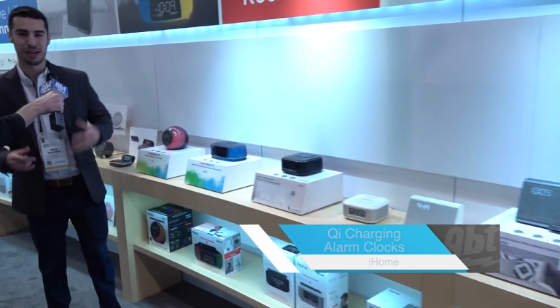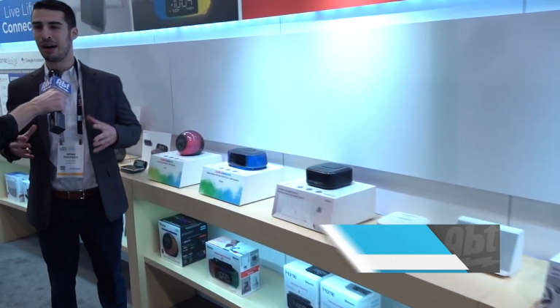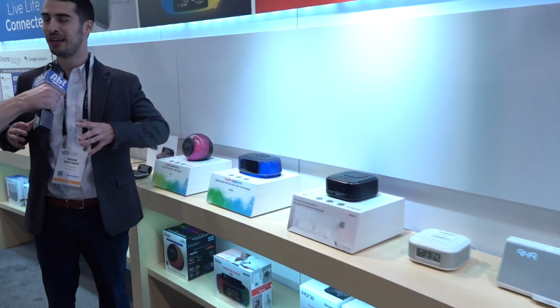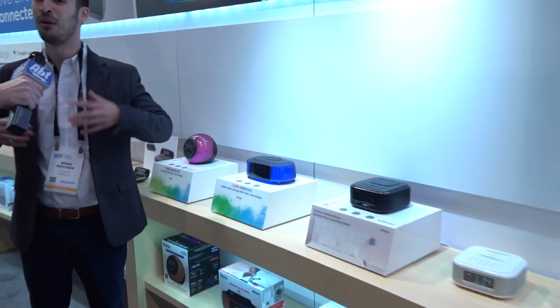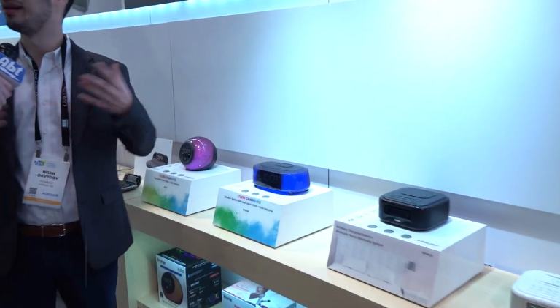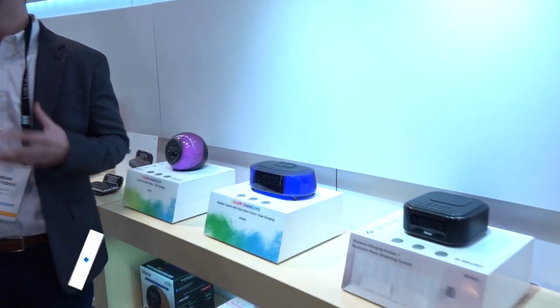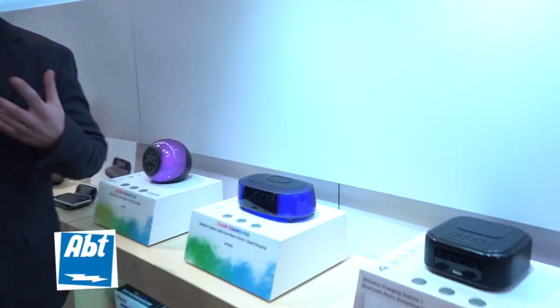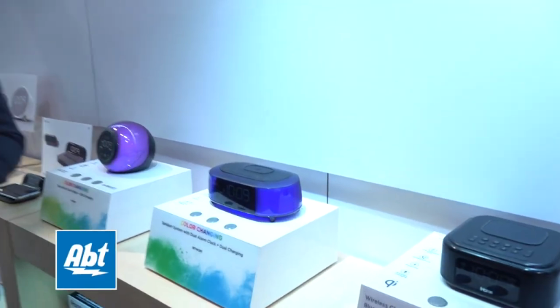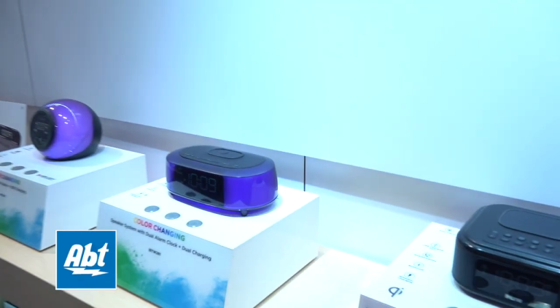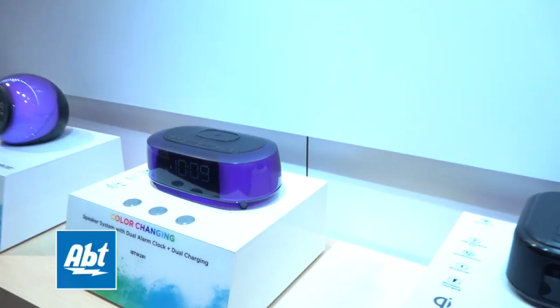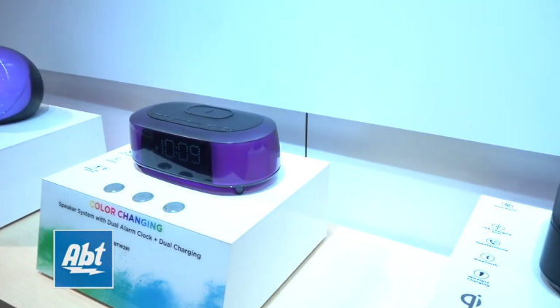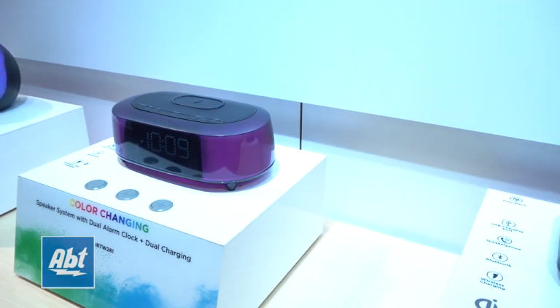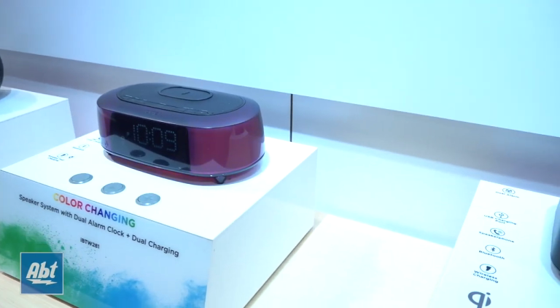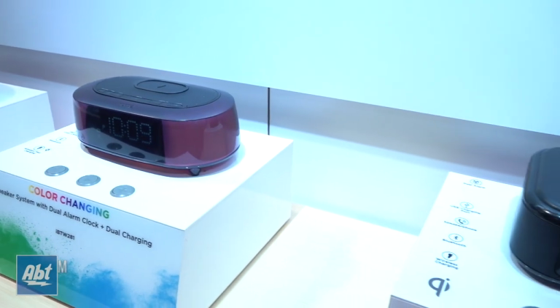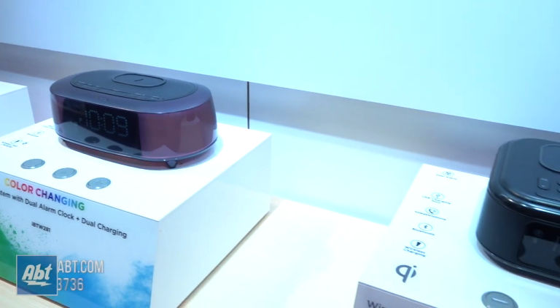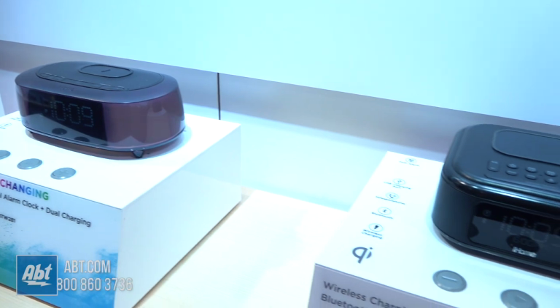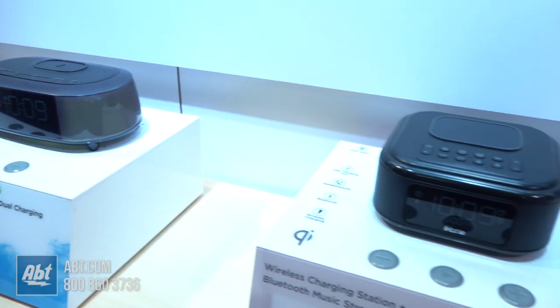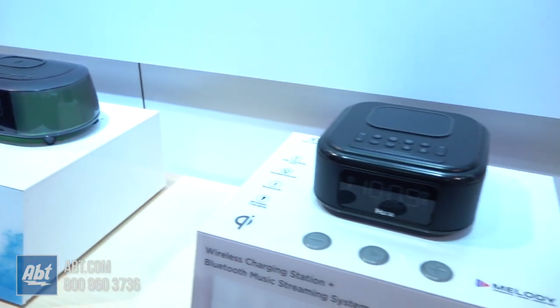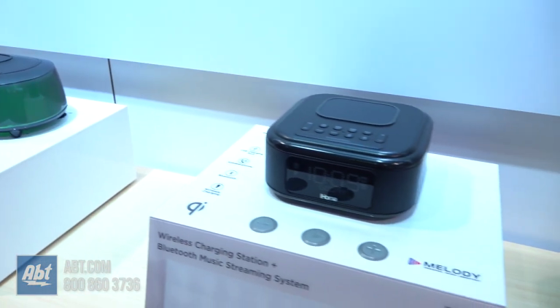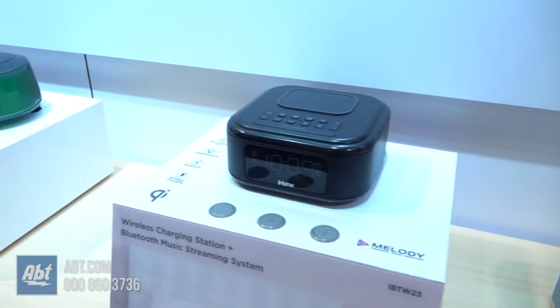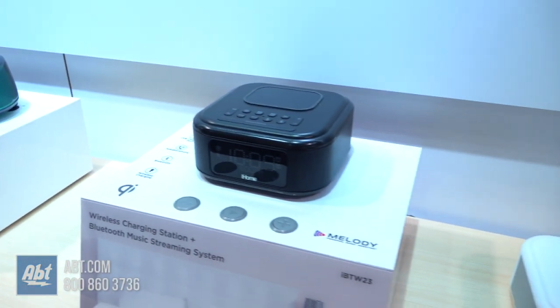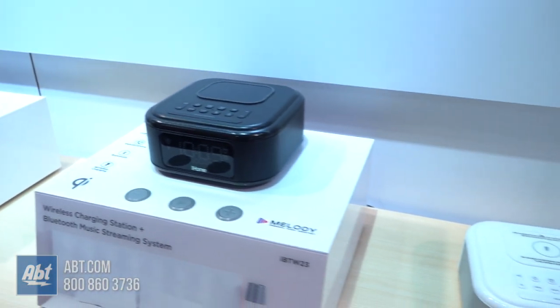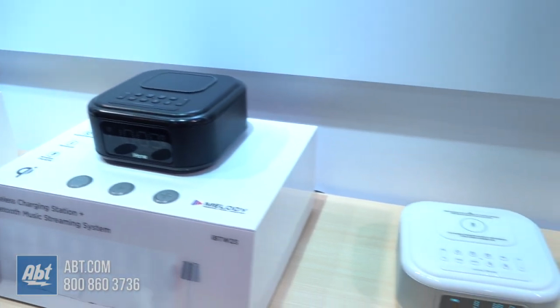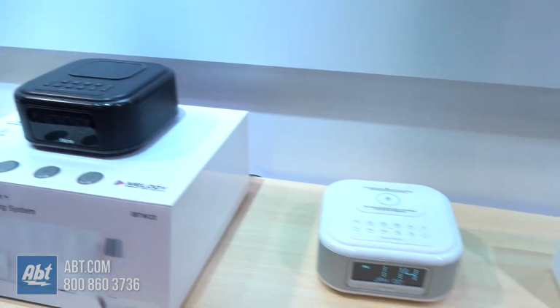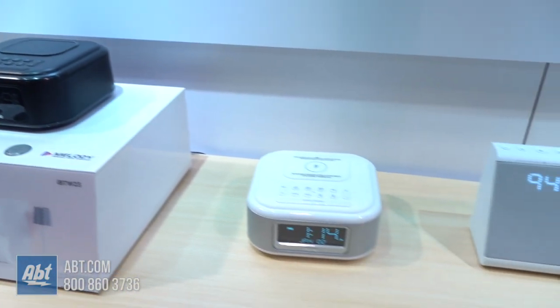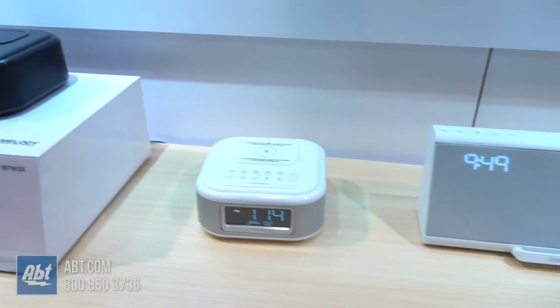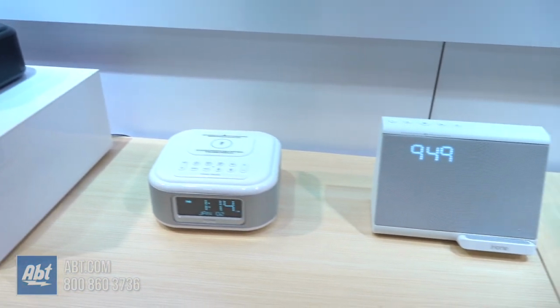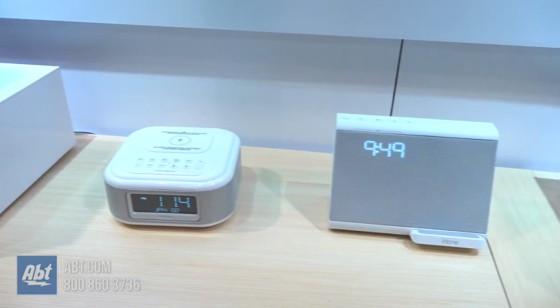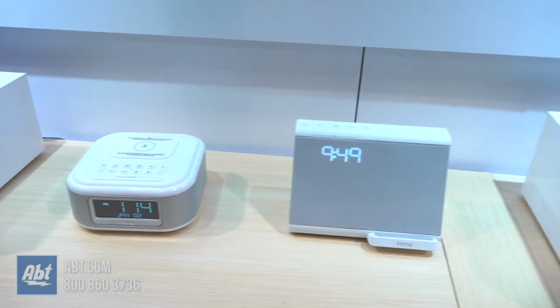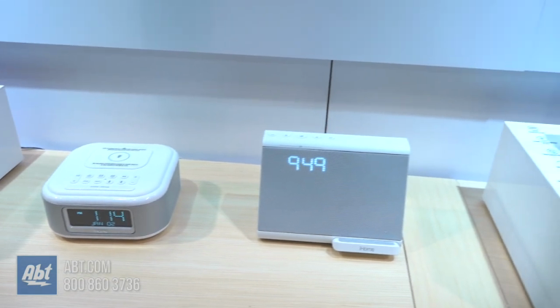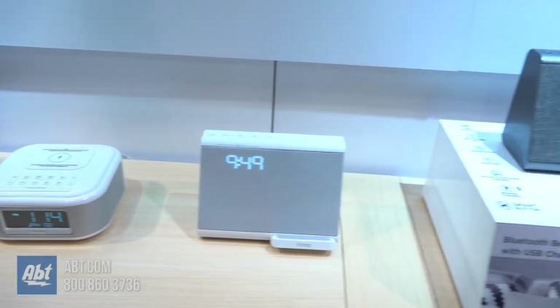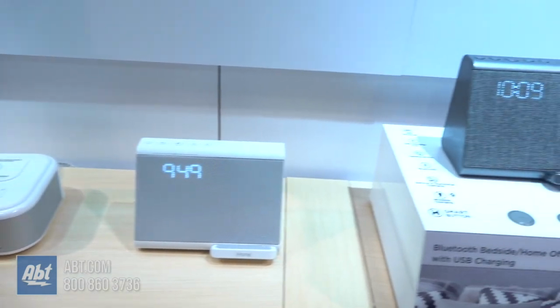iHome is known as the Bedside Audio brand. We're always looking to innovate the bedside. So with Apple coming out with wireless charging phones, and obviously Samsung has been doing it for a while, we created bedside Qi wireless charging devices.